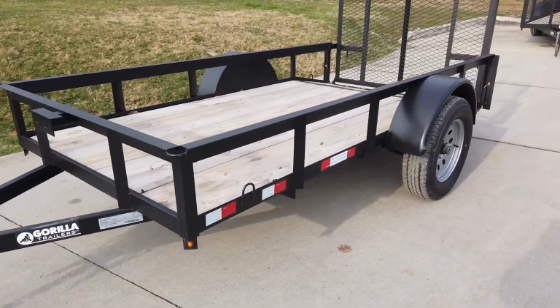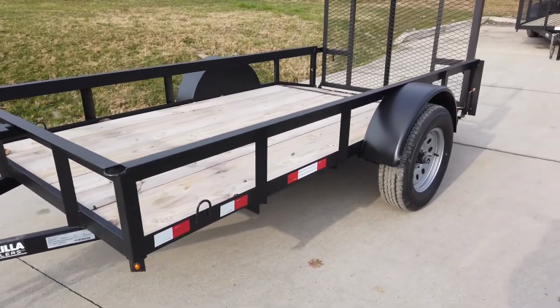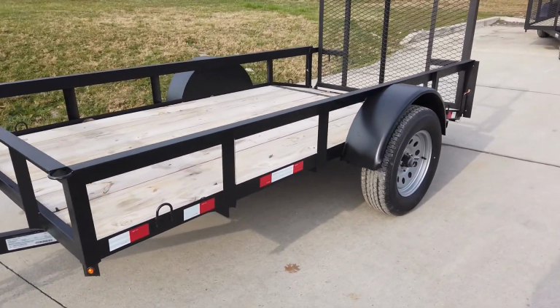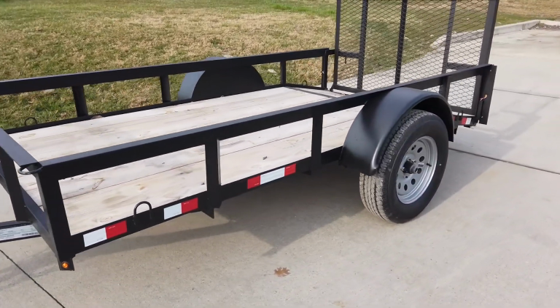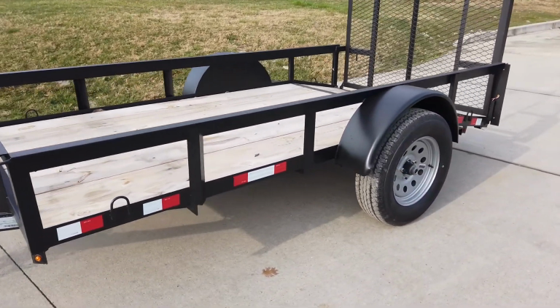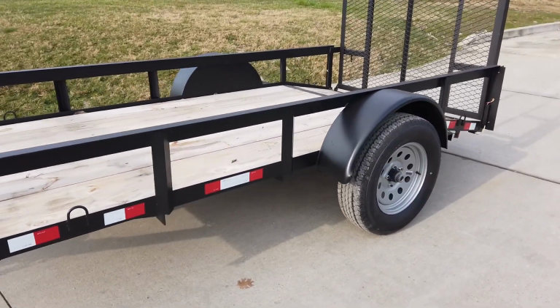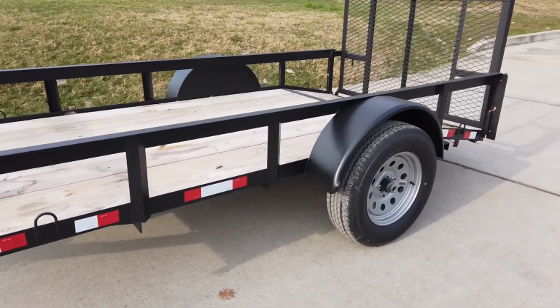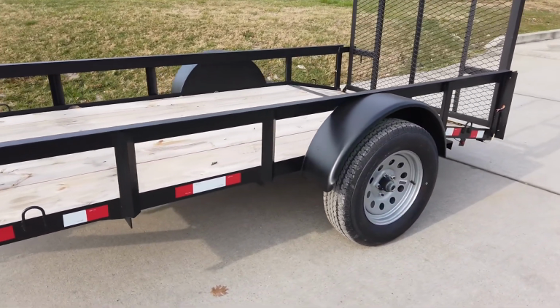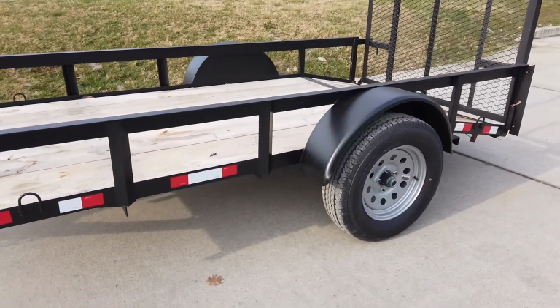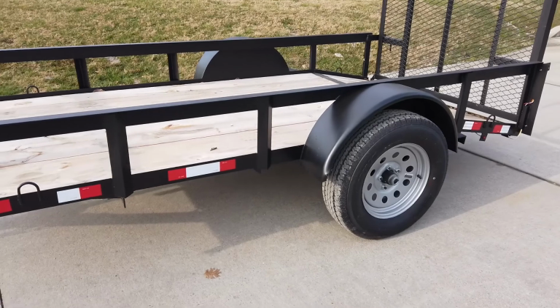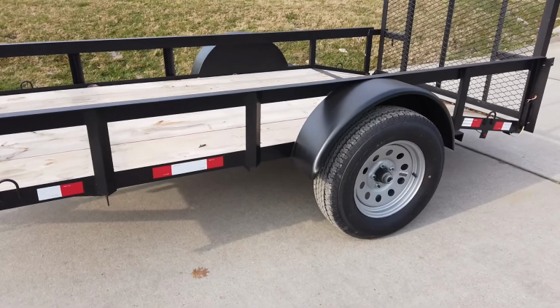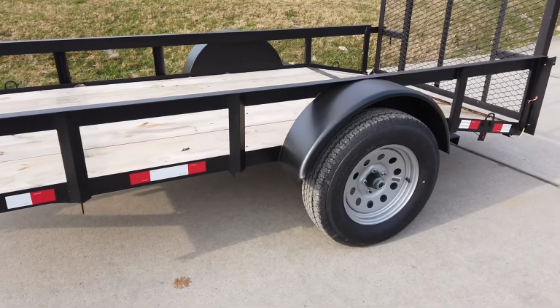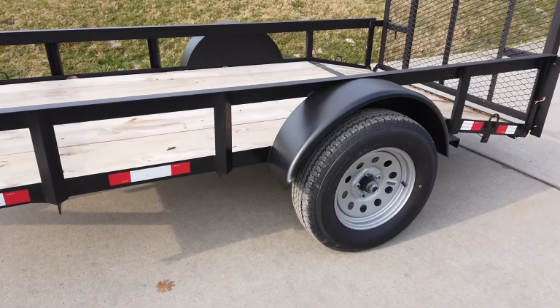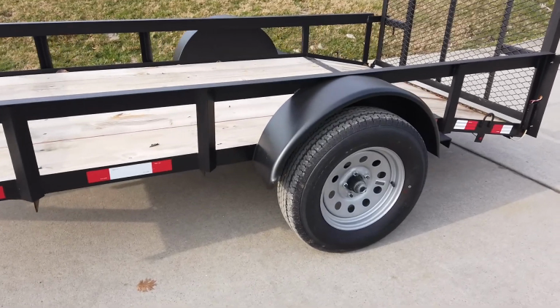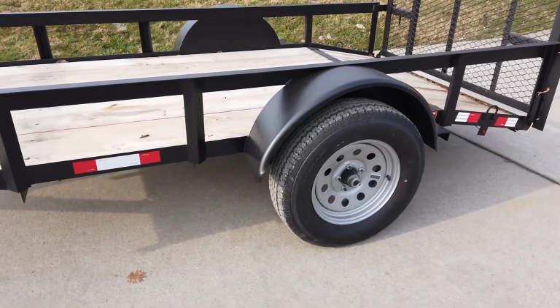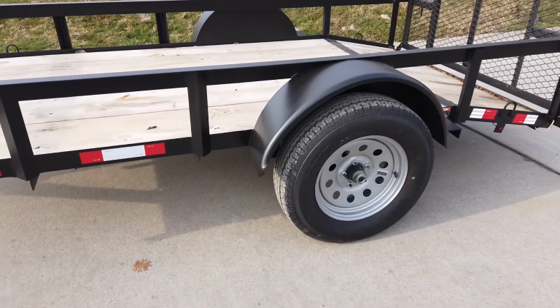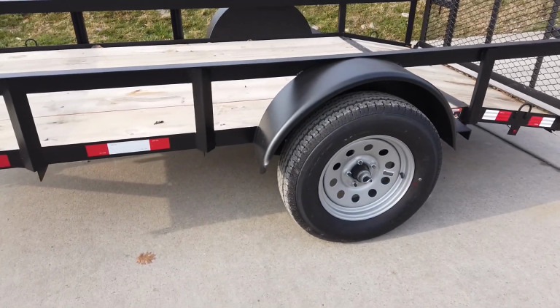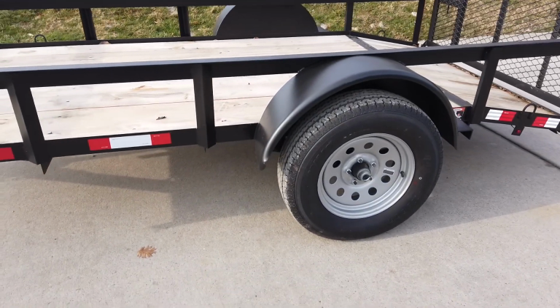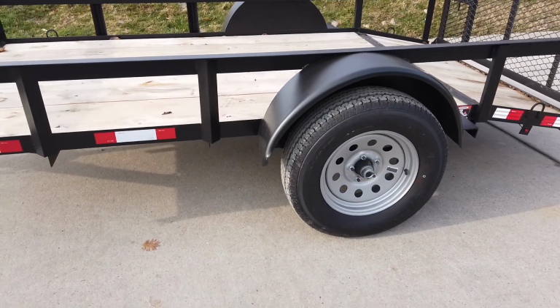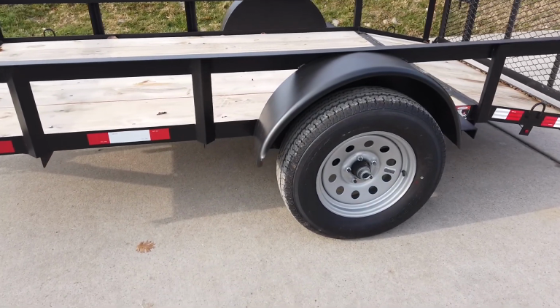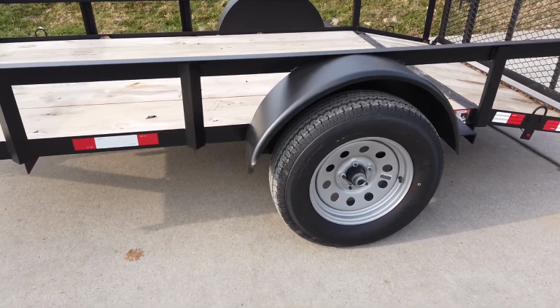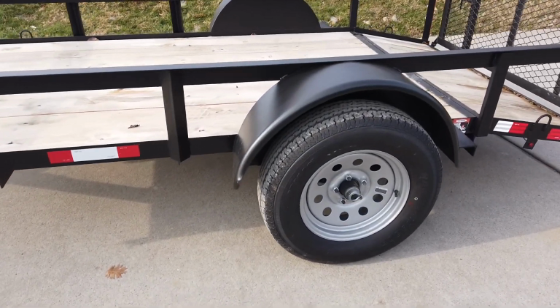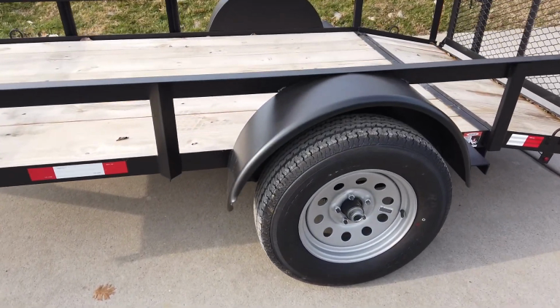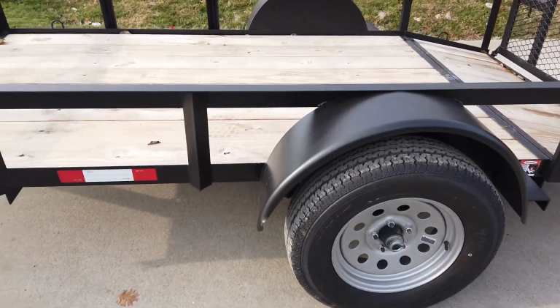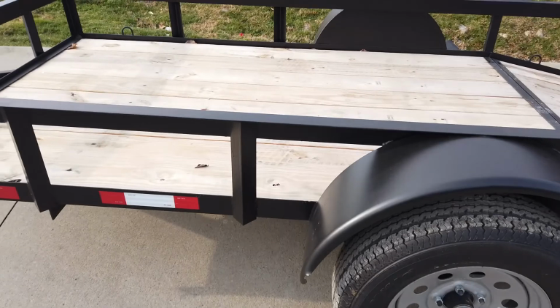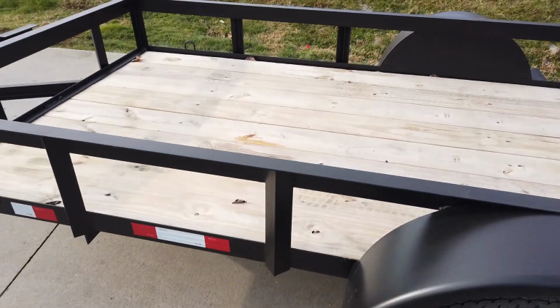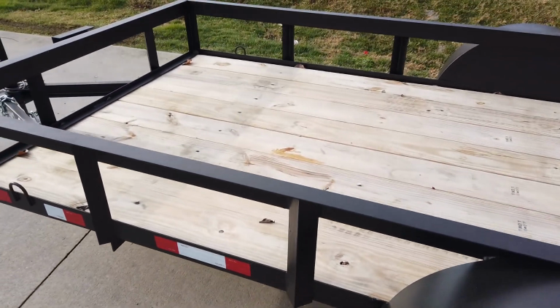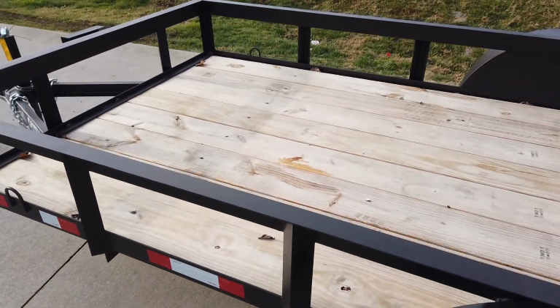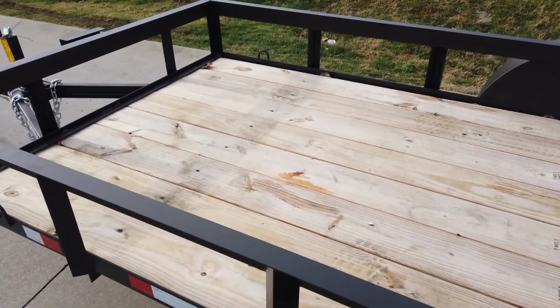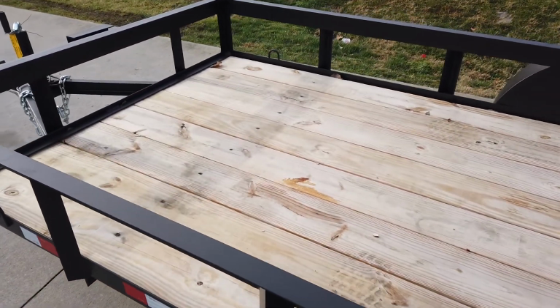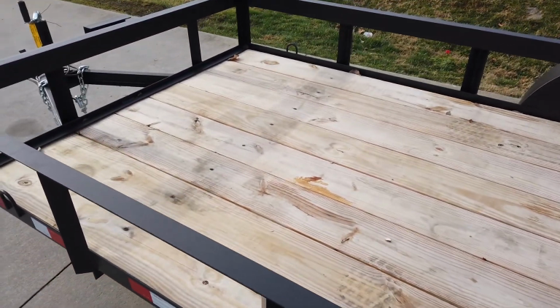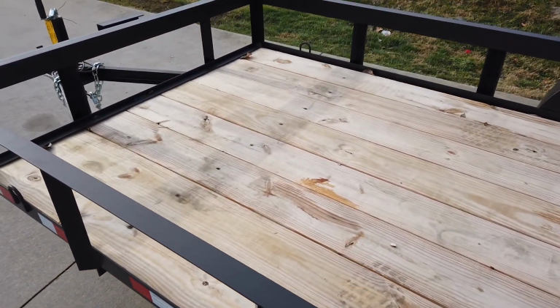This trailer is equipped with a single 3,500-pound greasable axle and has 15-inch steel wheels. The floor is pressure treated wood.